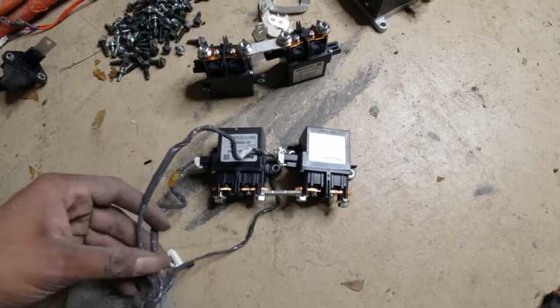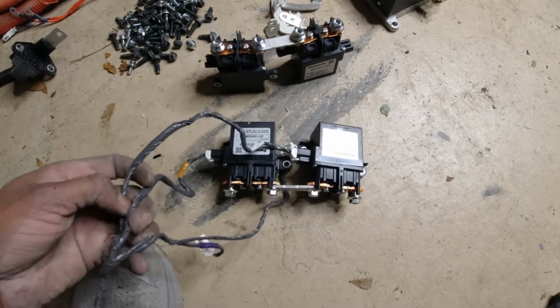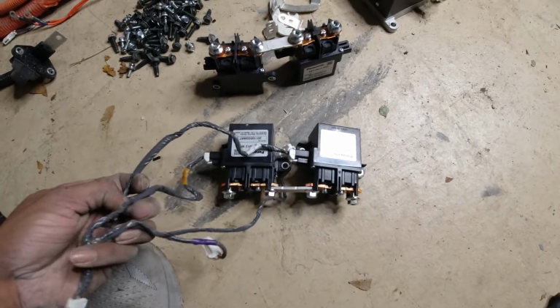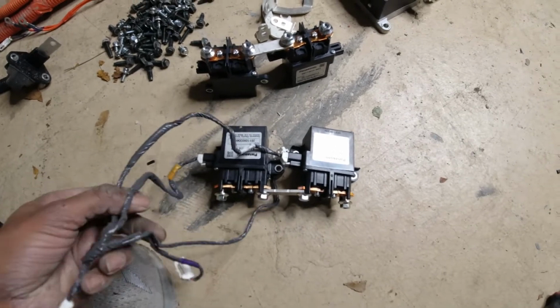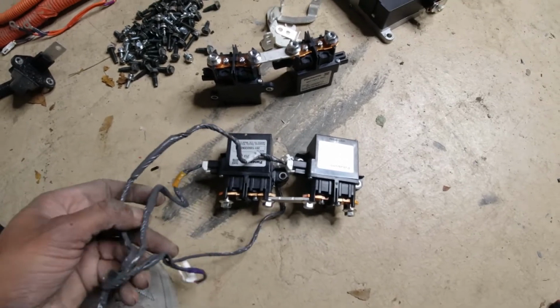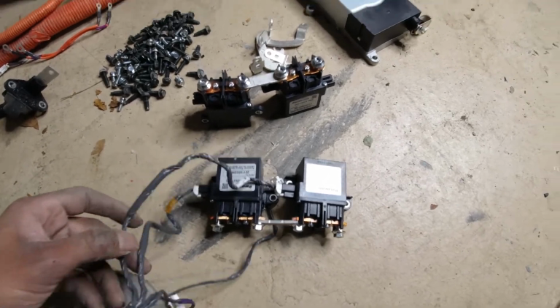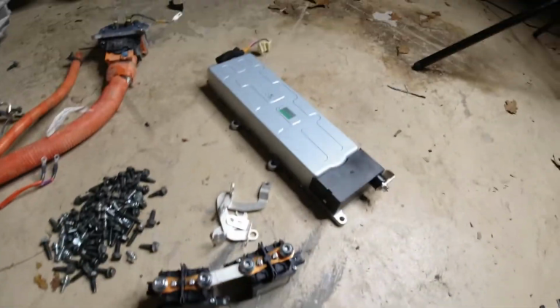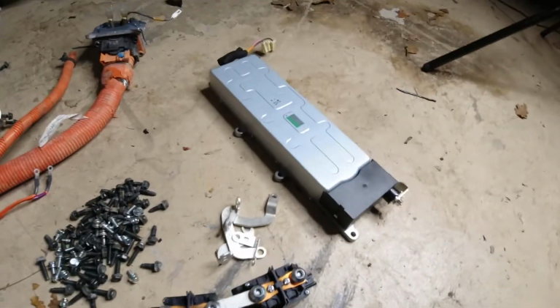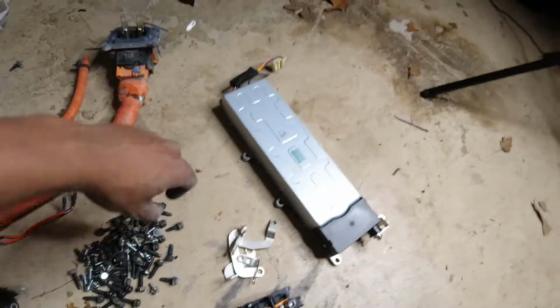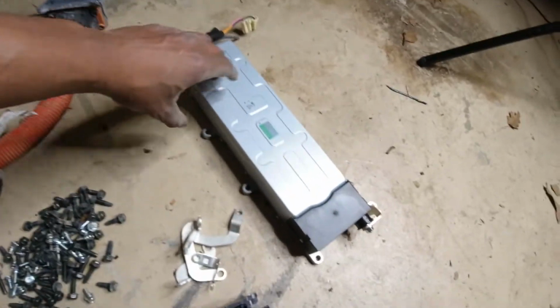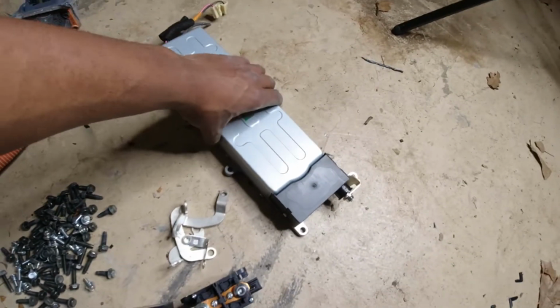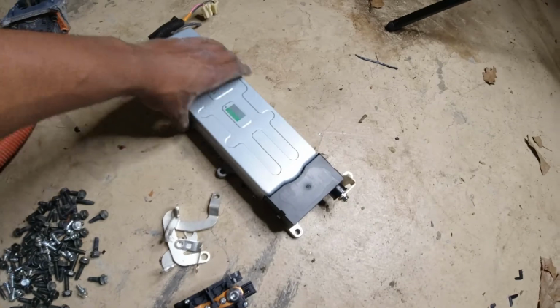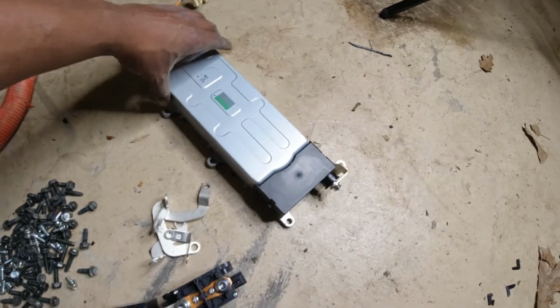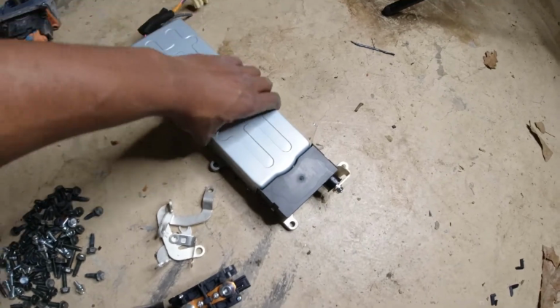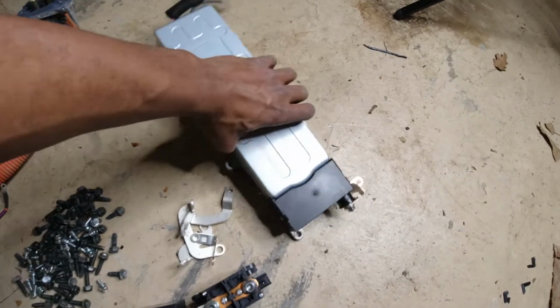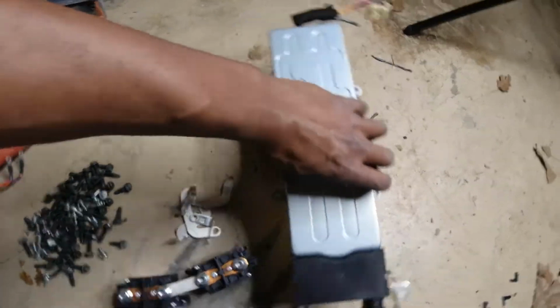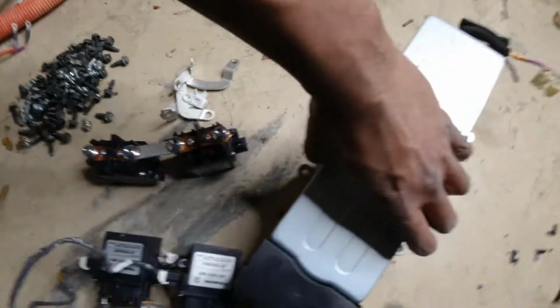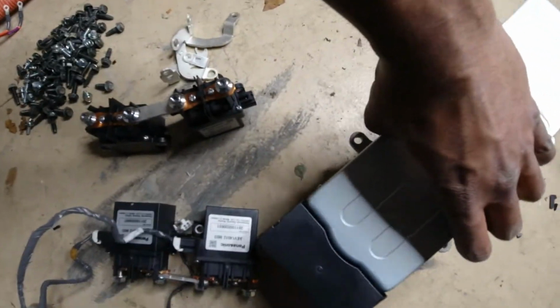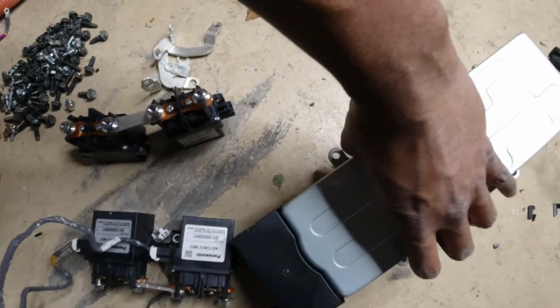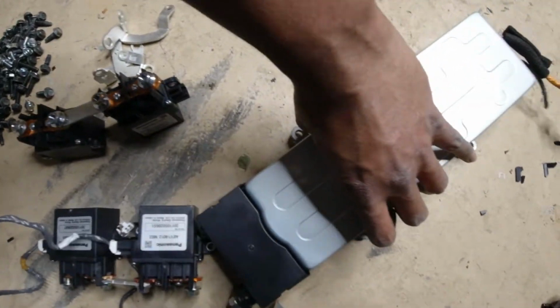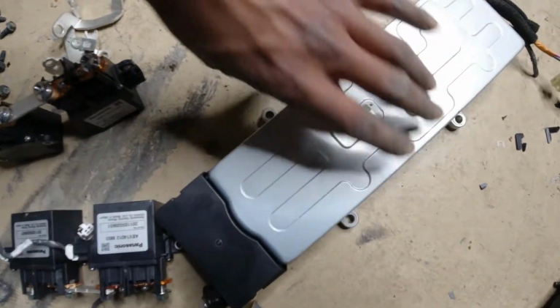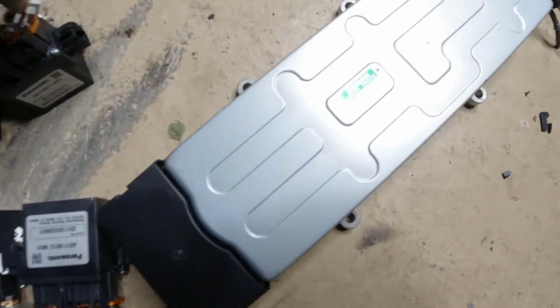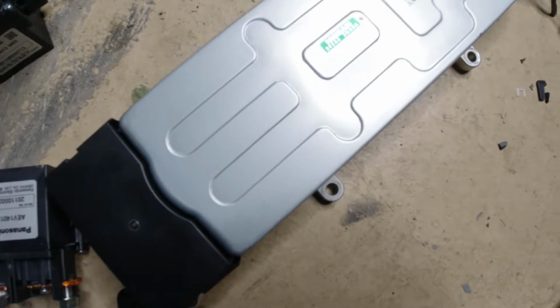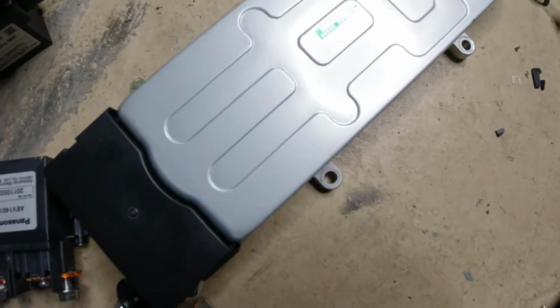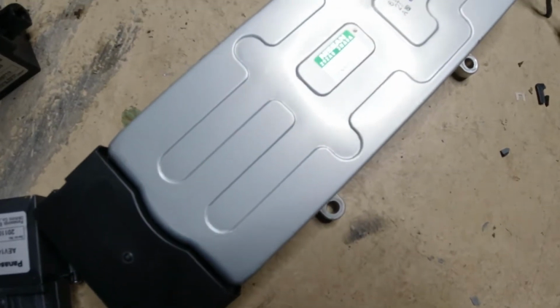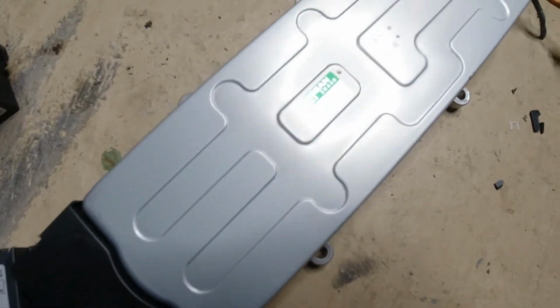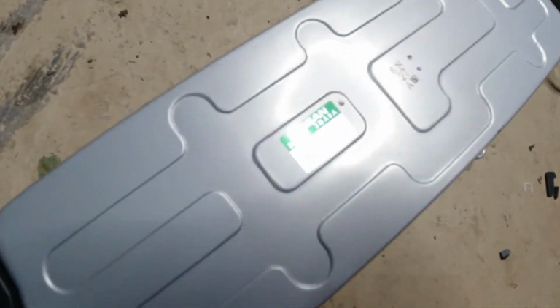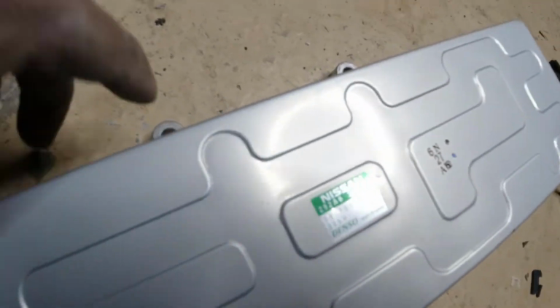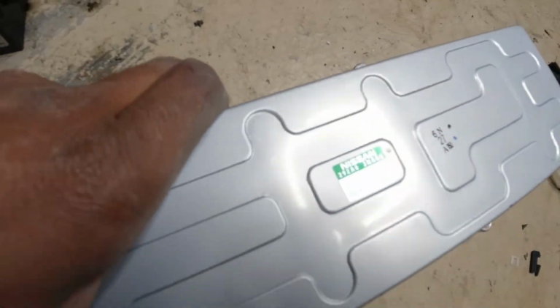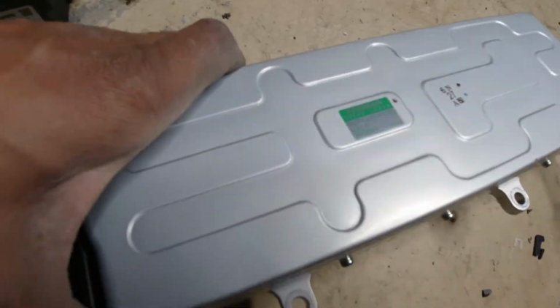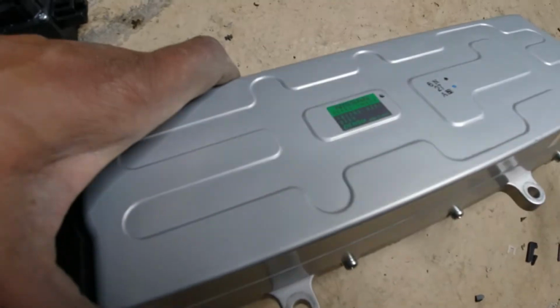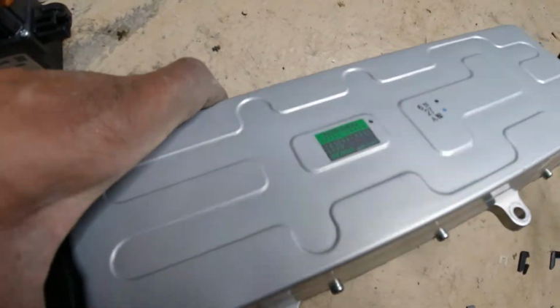I was able to extract the DC to DC converter itself. It looks like it's a unit made by Denso, and it looks like it's designed for 365 volts.